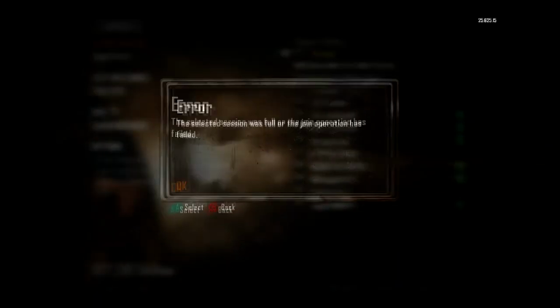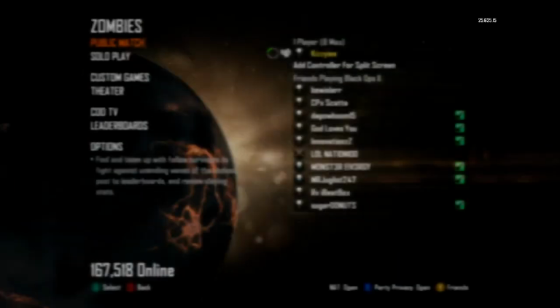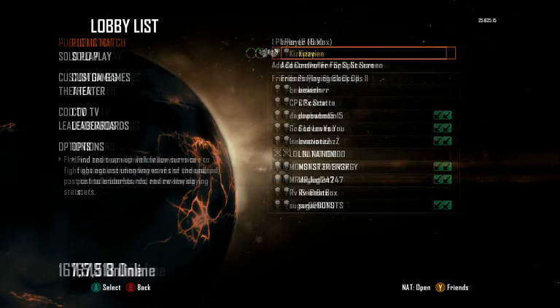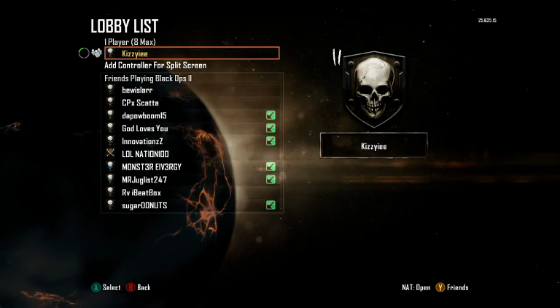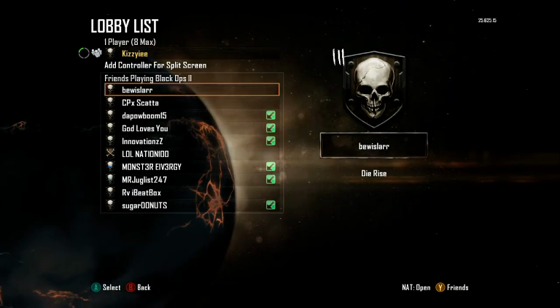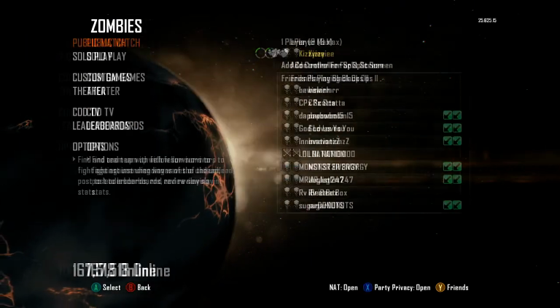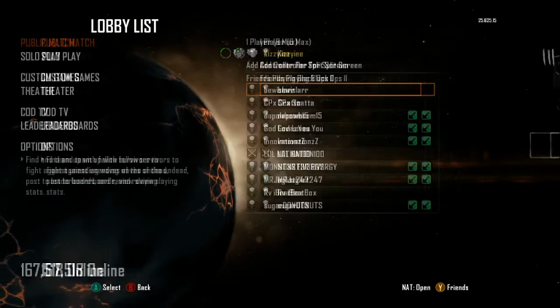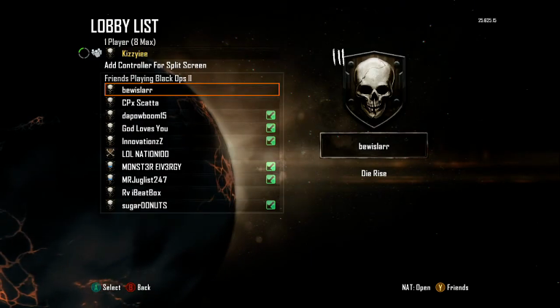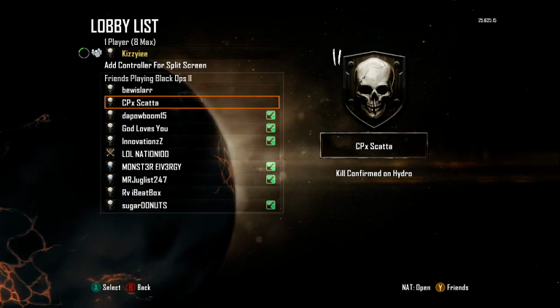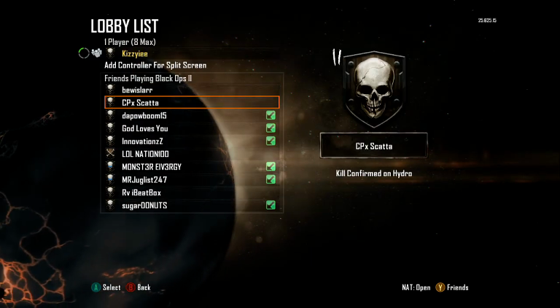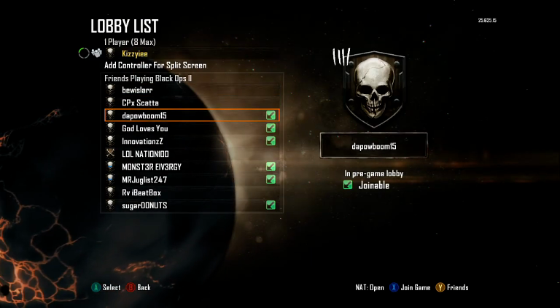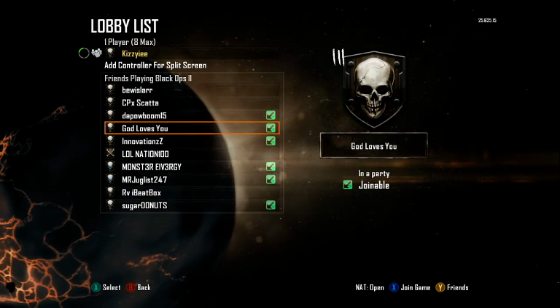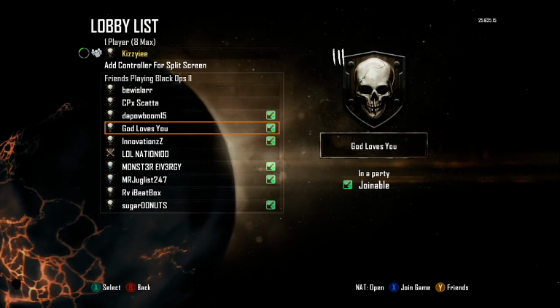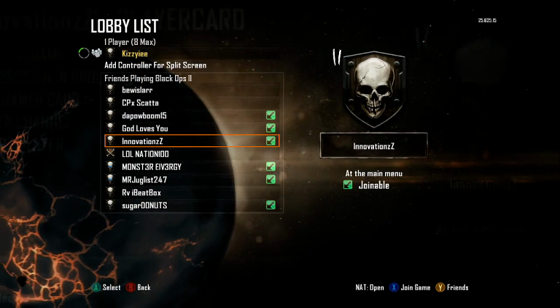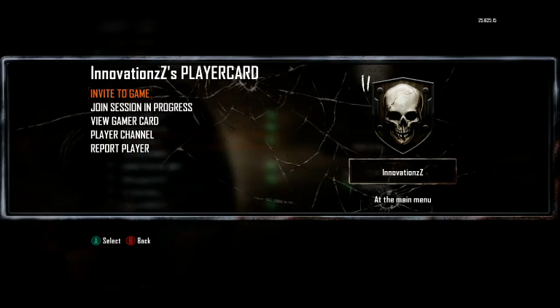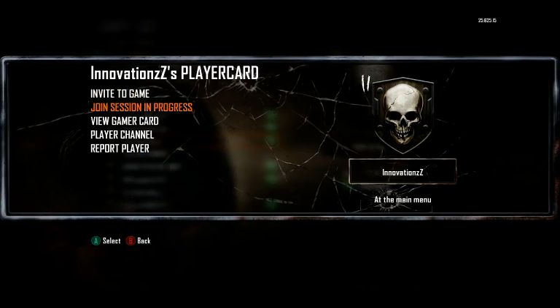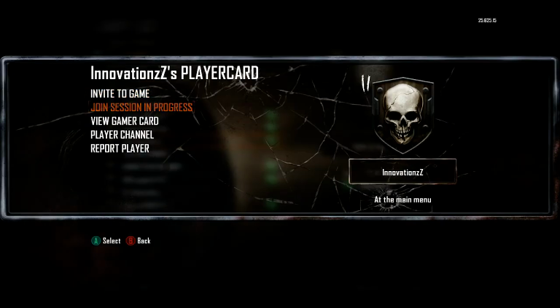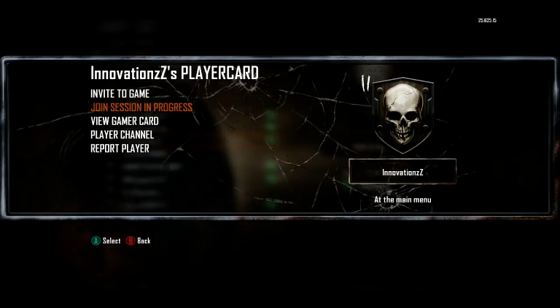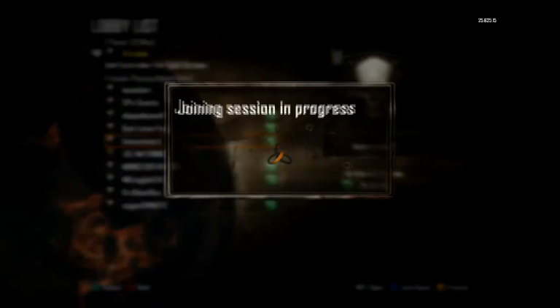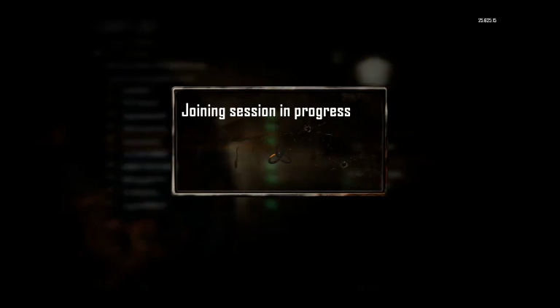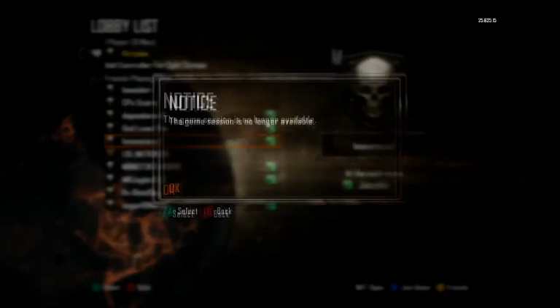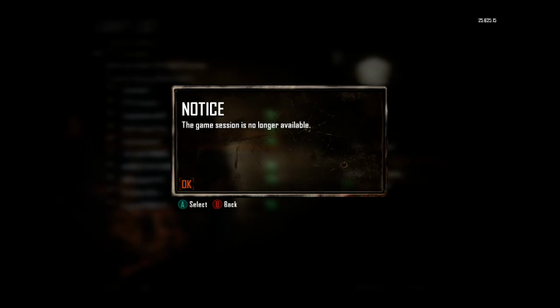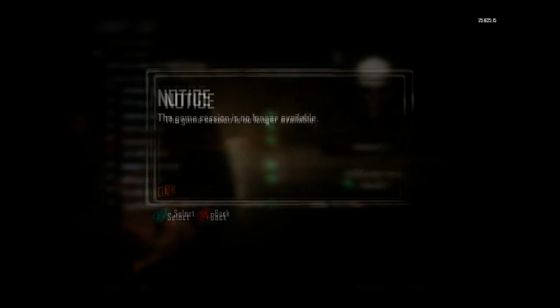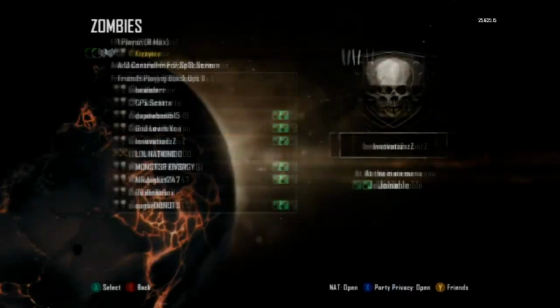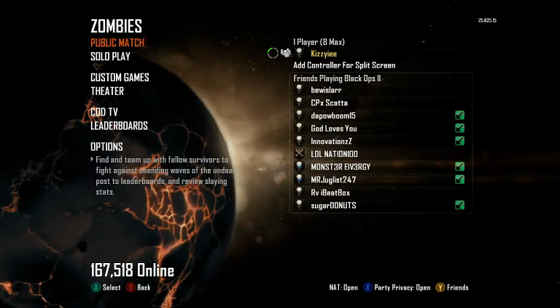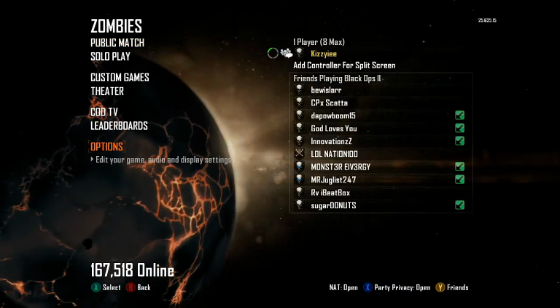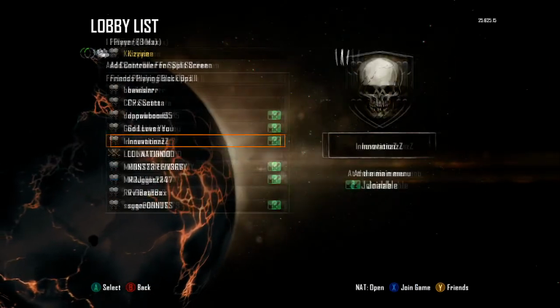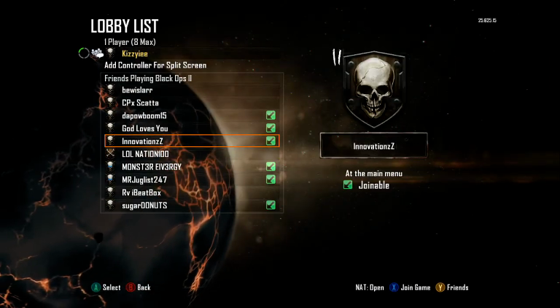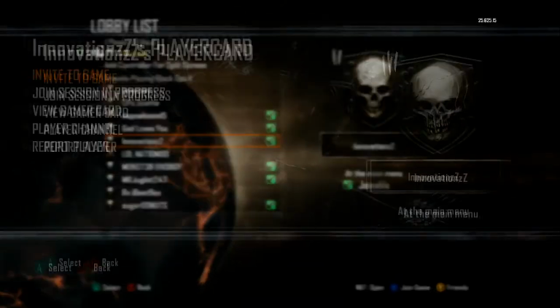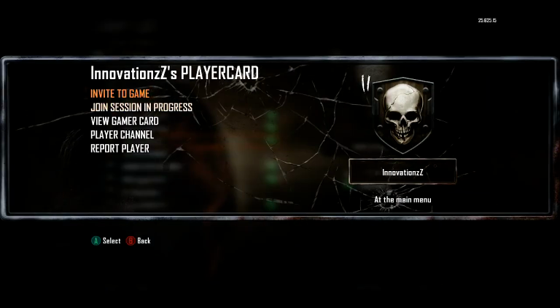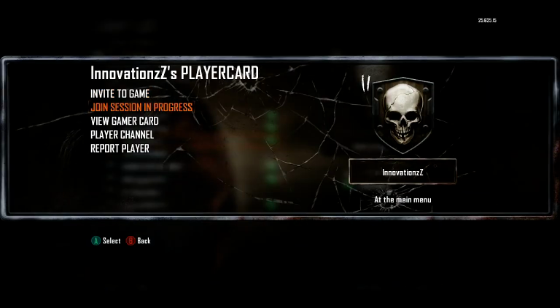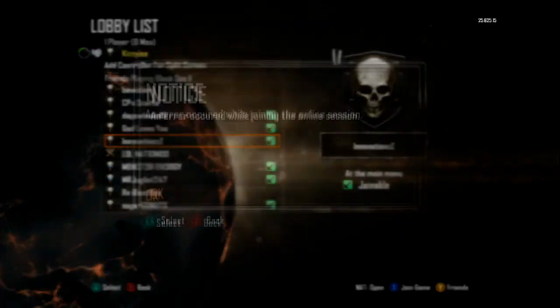You should now be in the main lobby. Press A to skip the message and rejoin your friend's session. If you can't join the first time round, don't worry — just keep joining and you will get in.